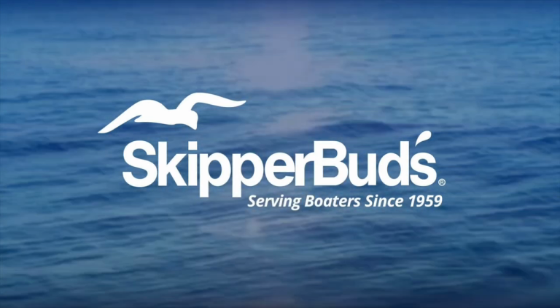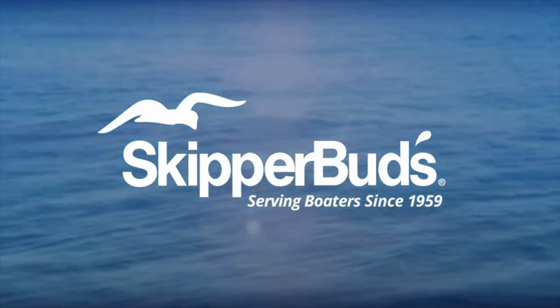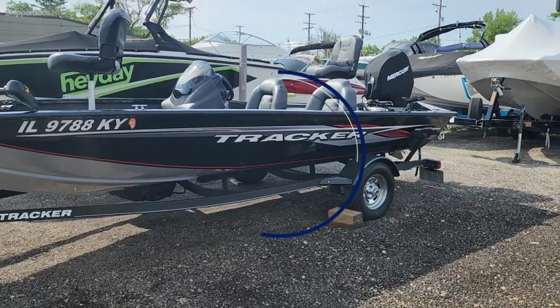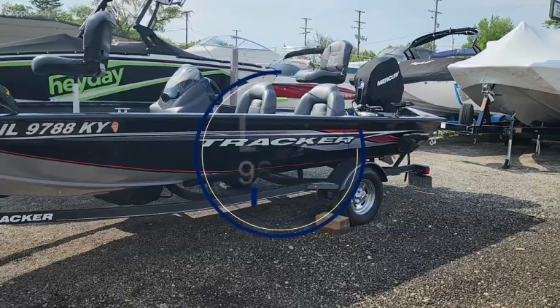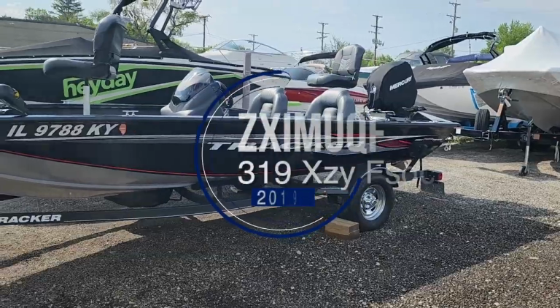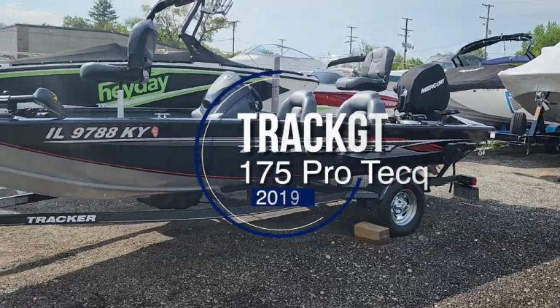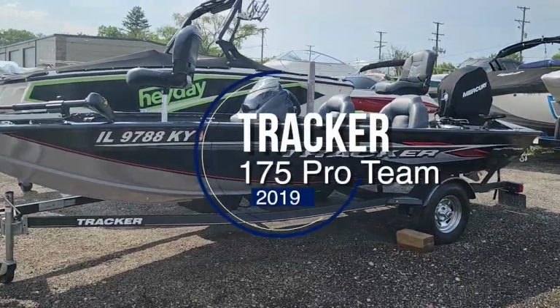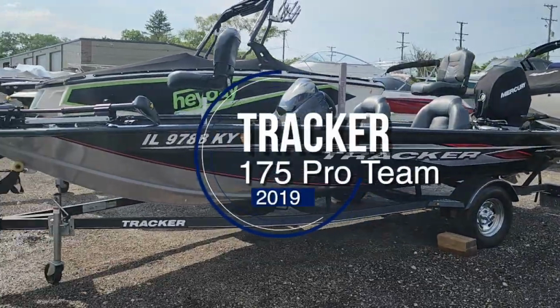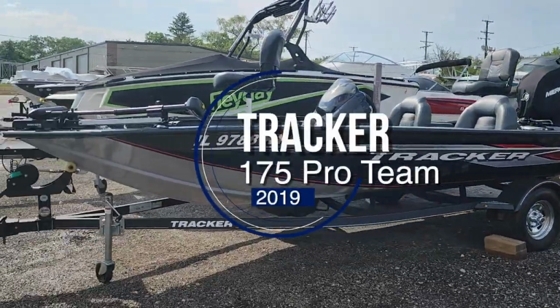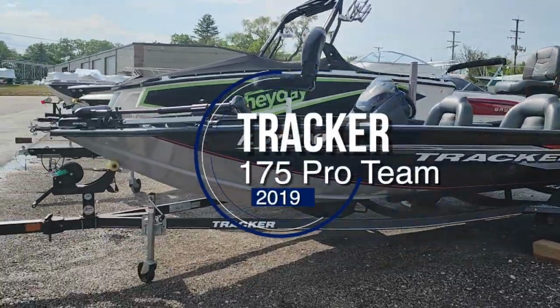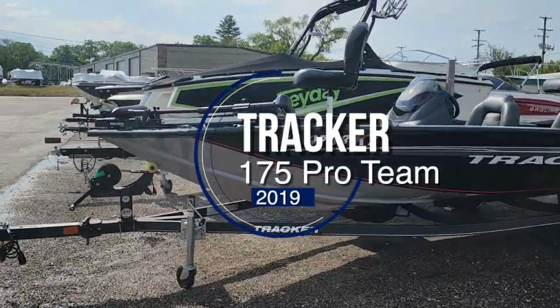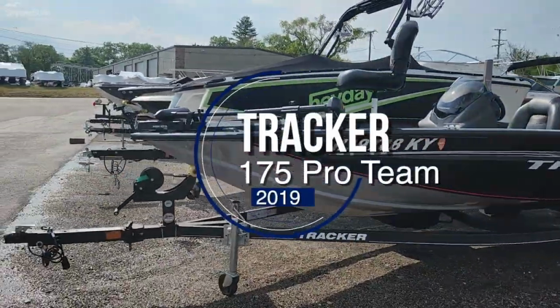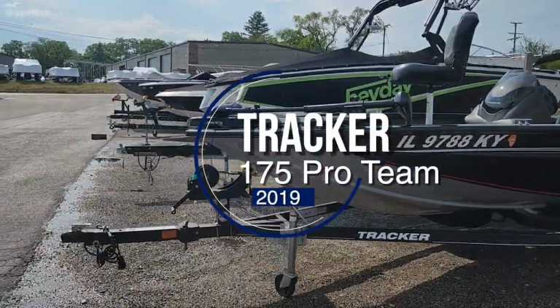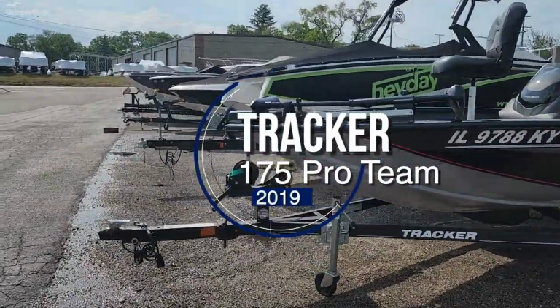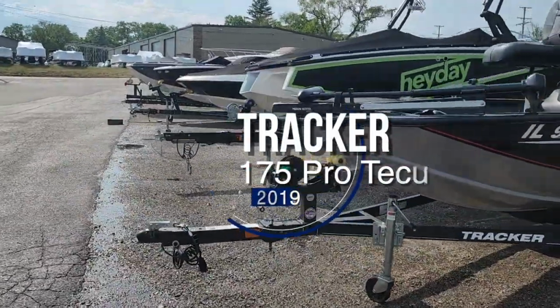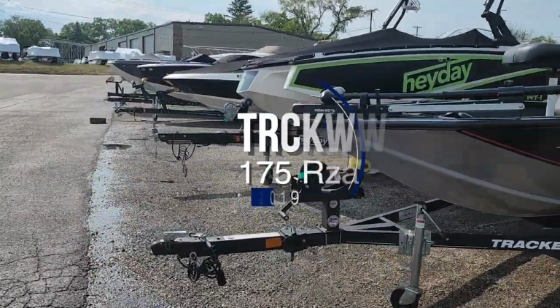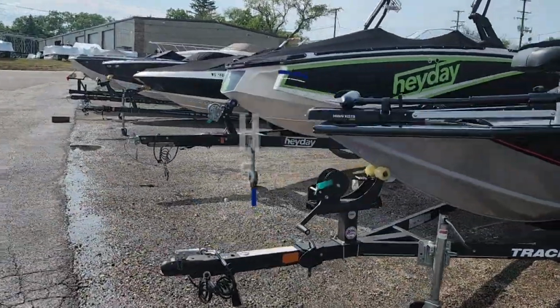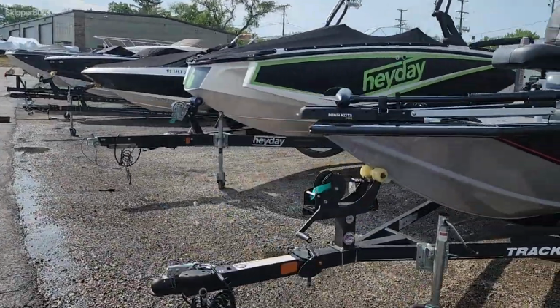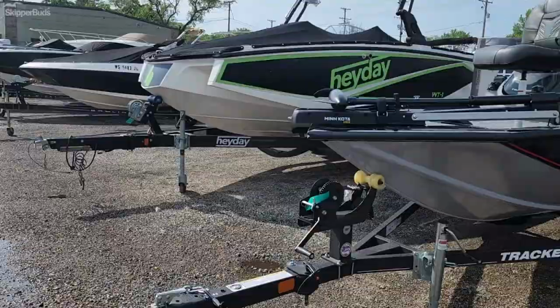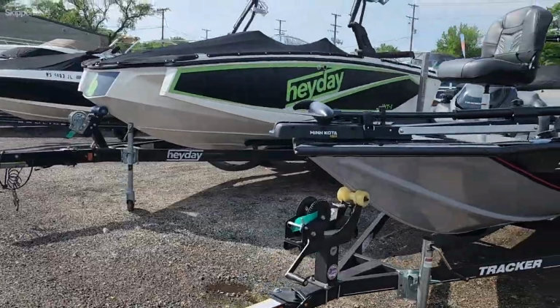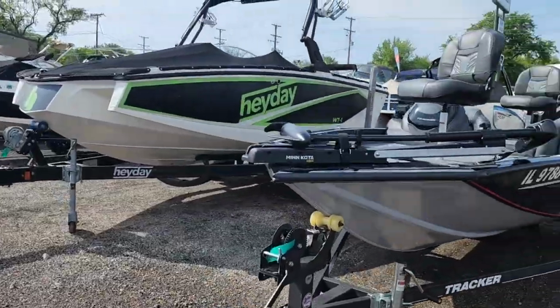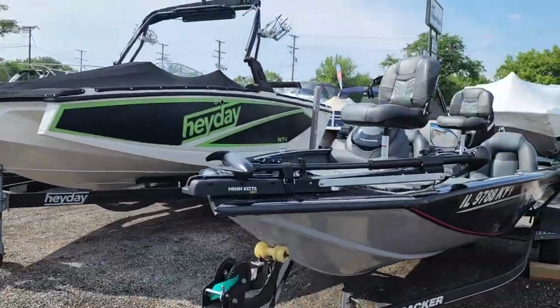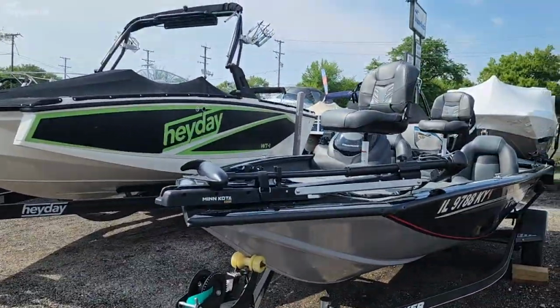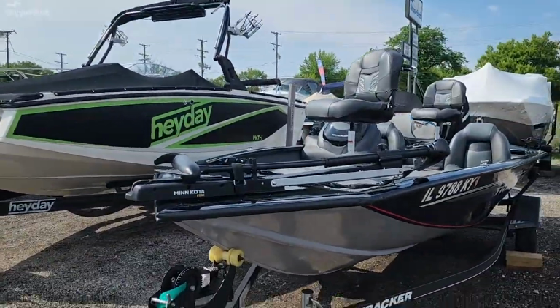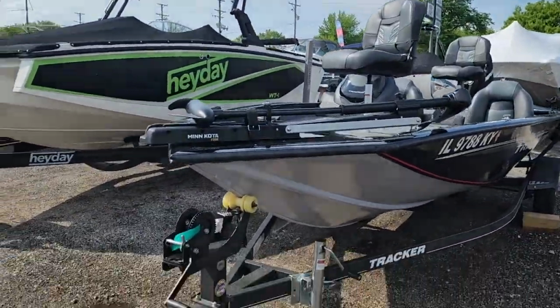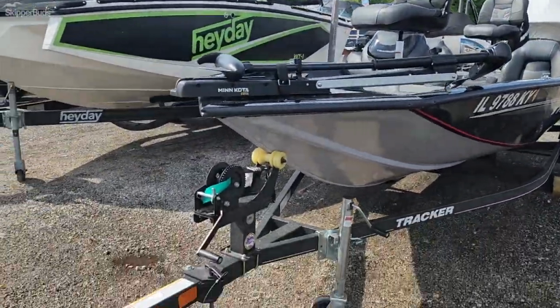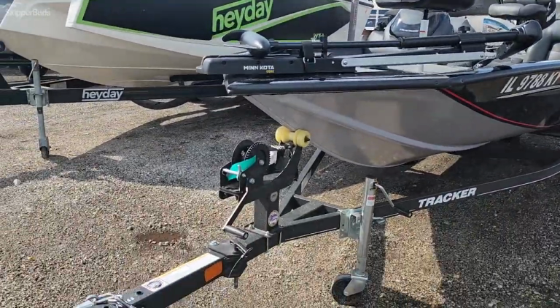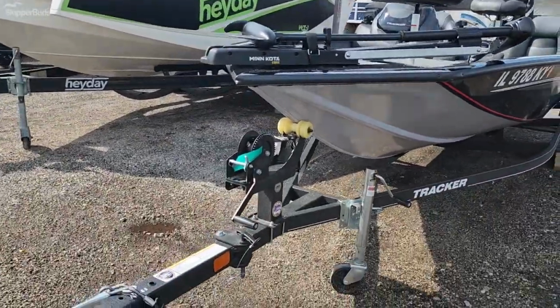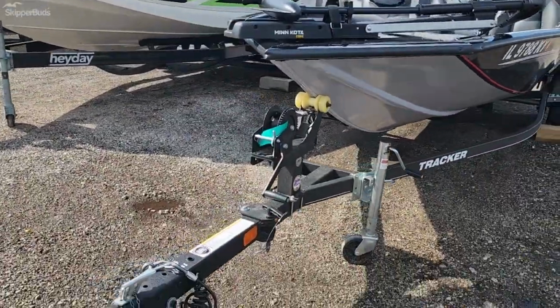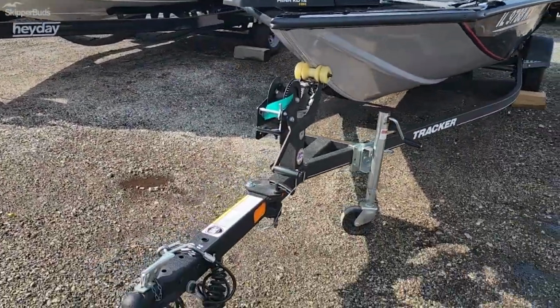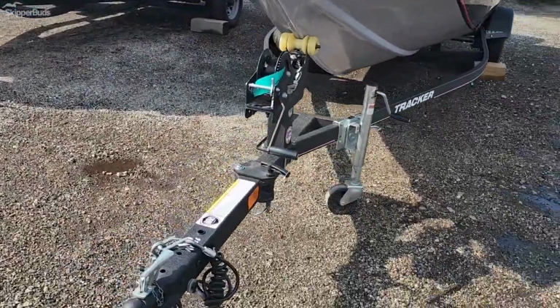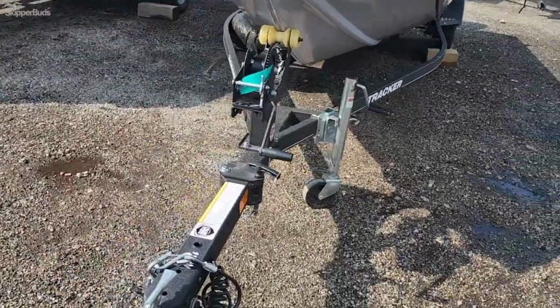Check out this Tracker 2019 — it's a 175 Pro Team. This boat has literally been used five times.